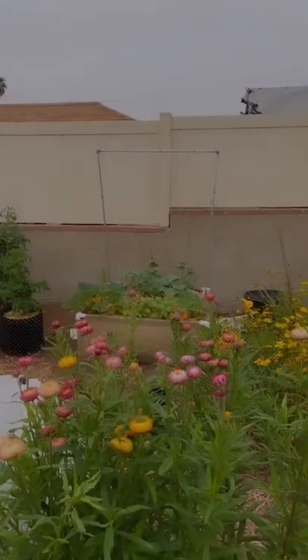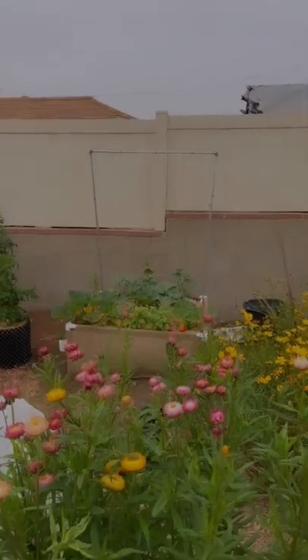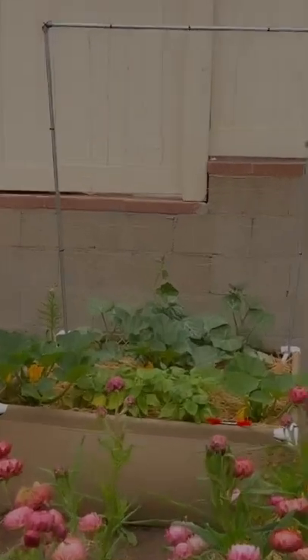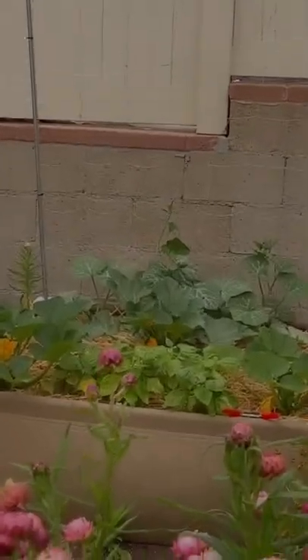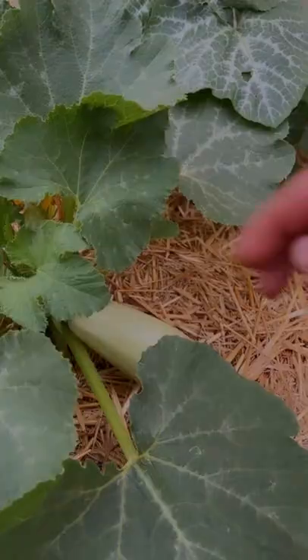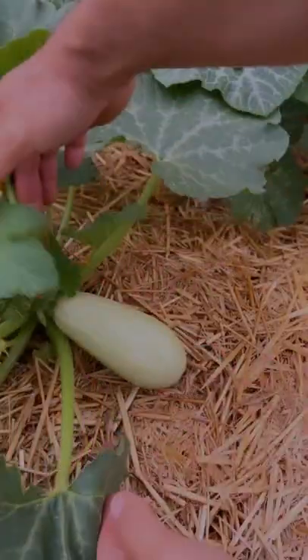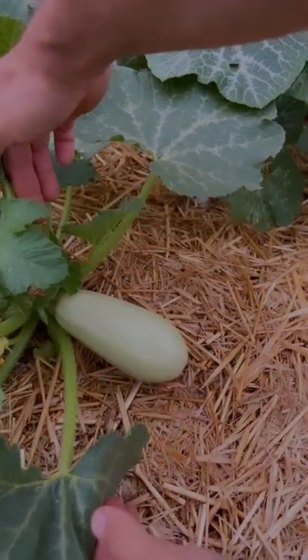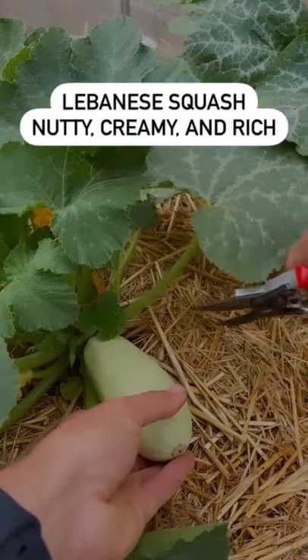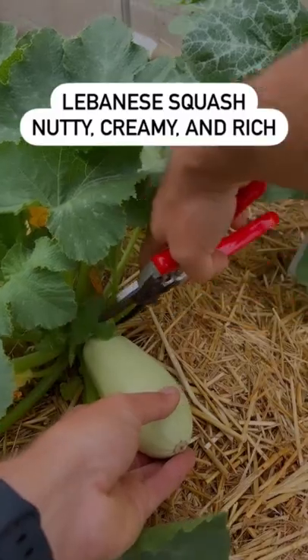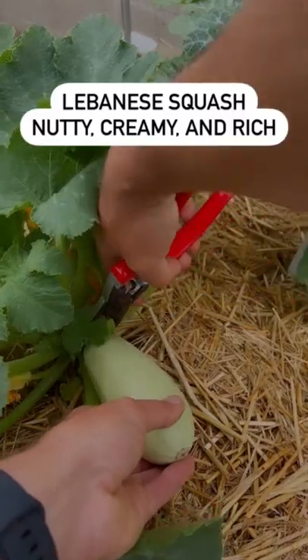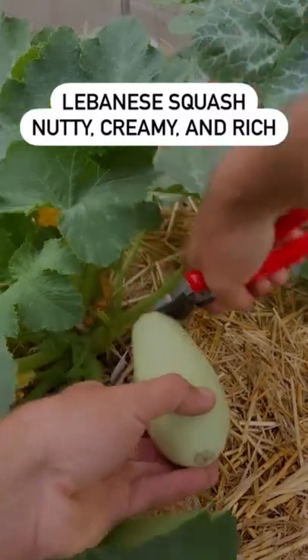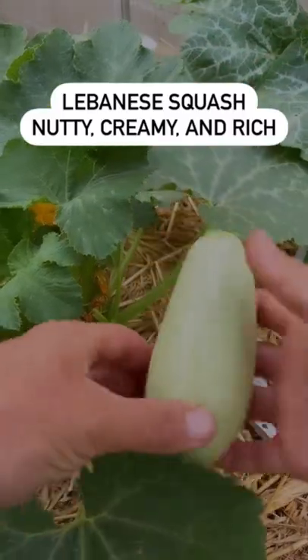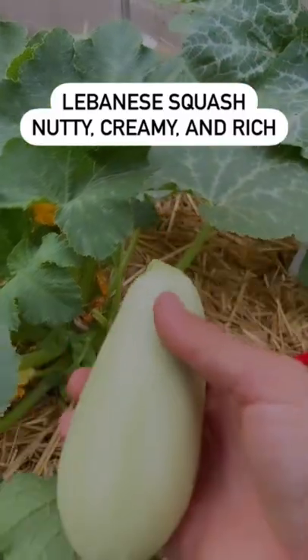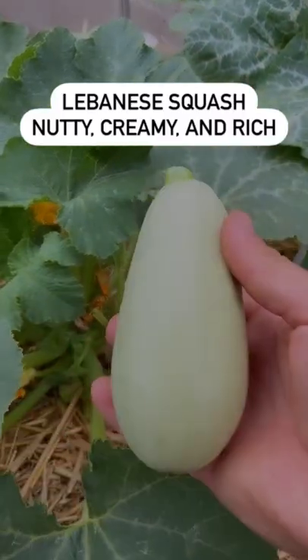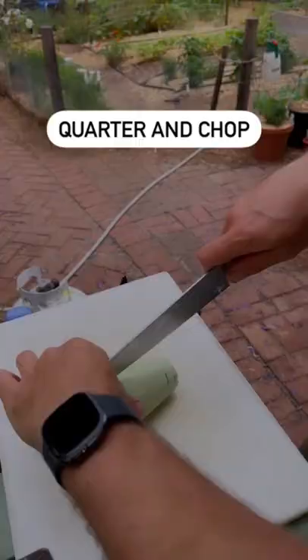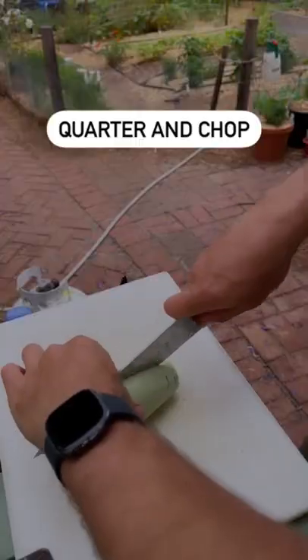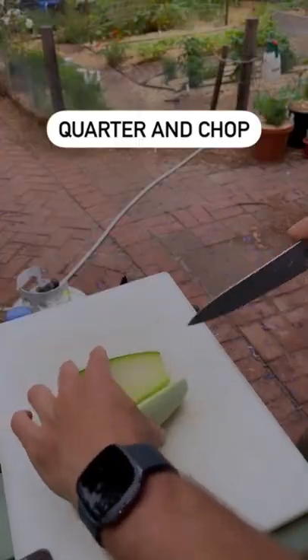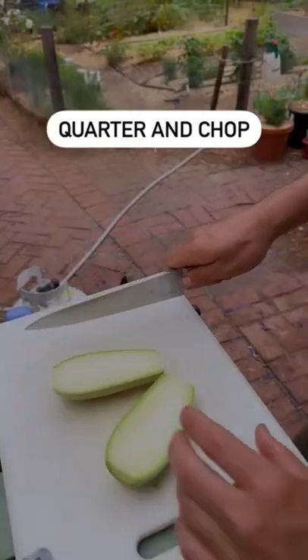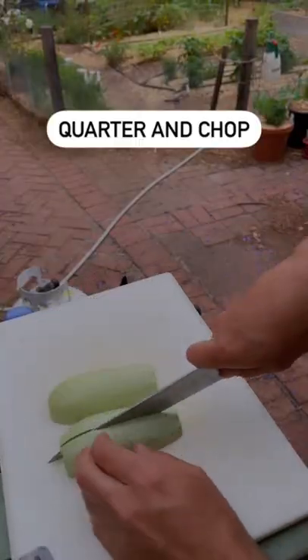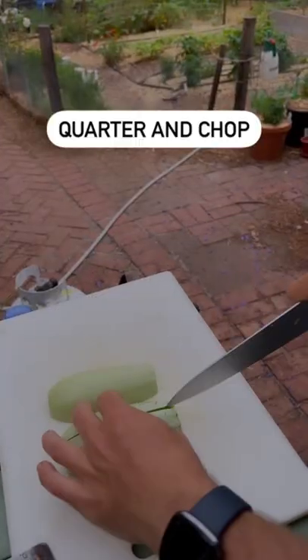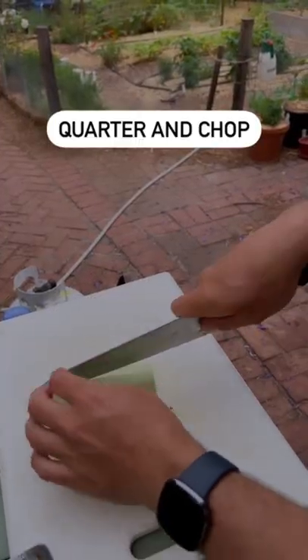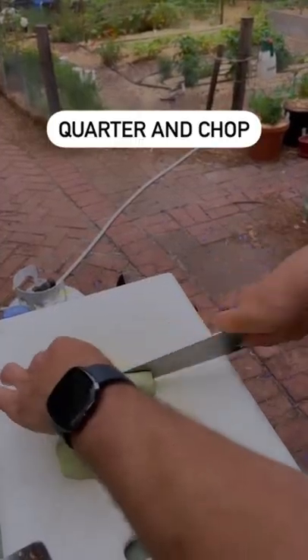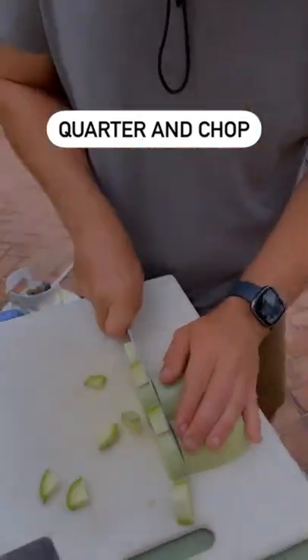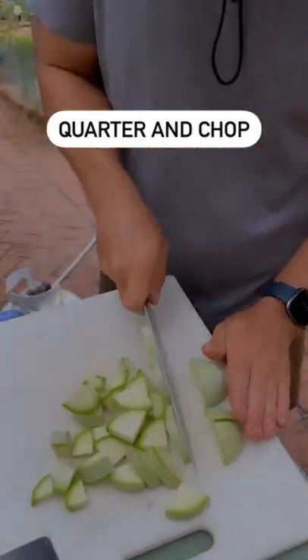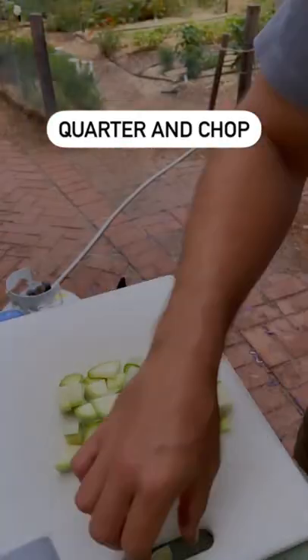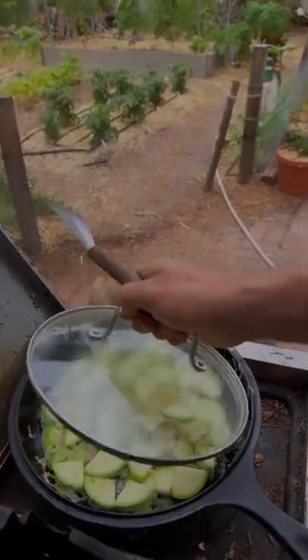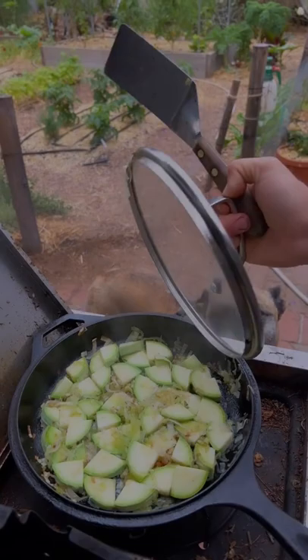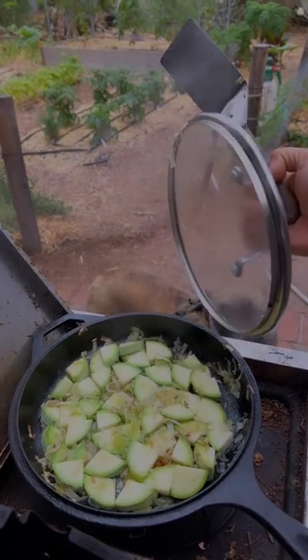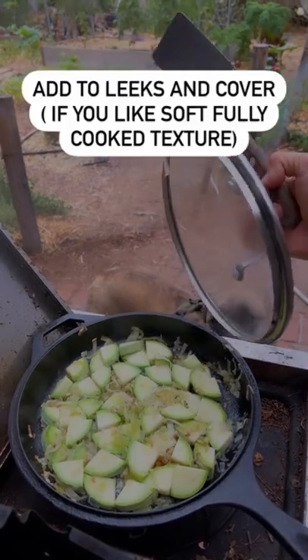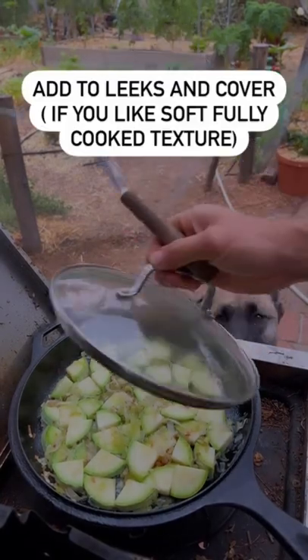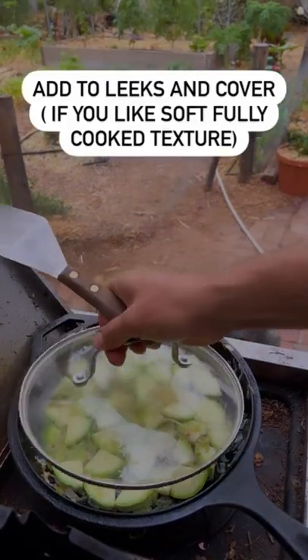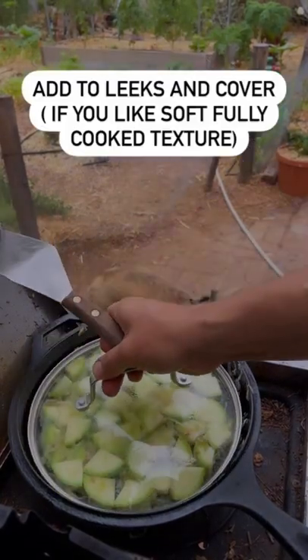And now for a vegetable. Half, quarter. Add your squash to the leeks and then let them steam for a bit.